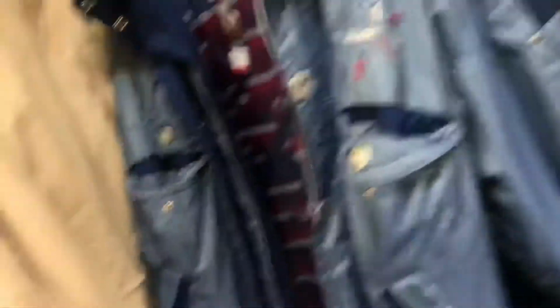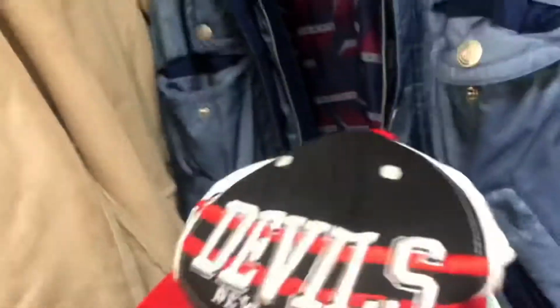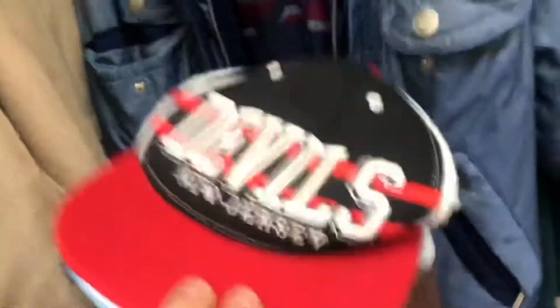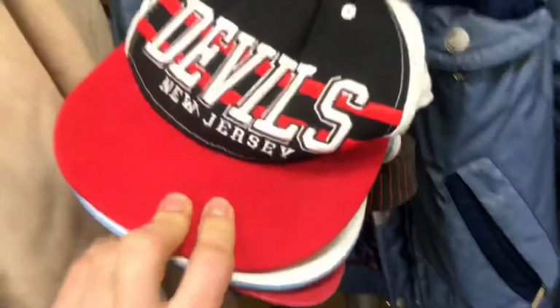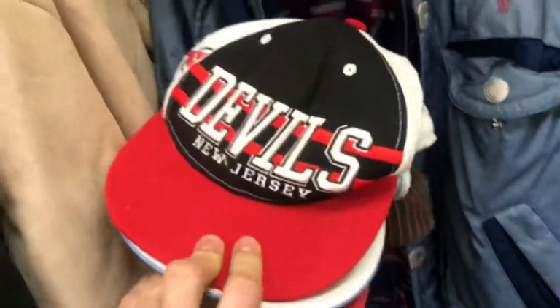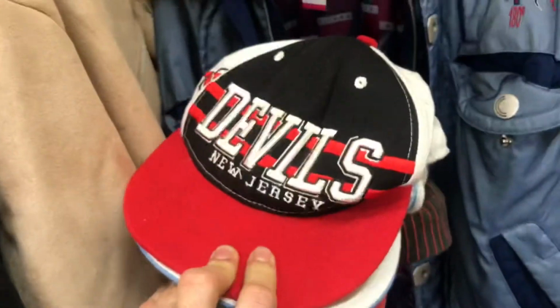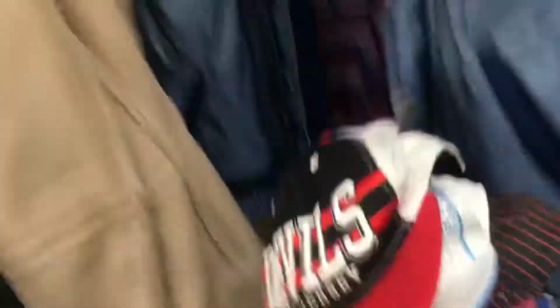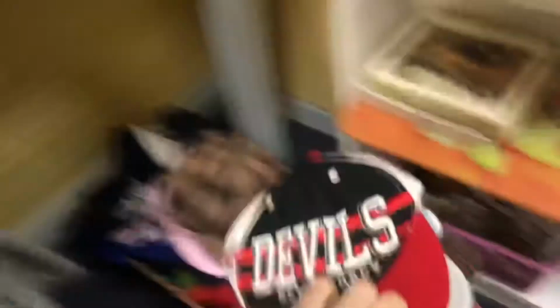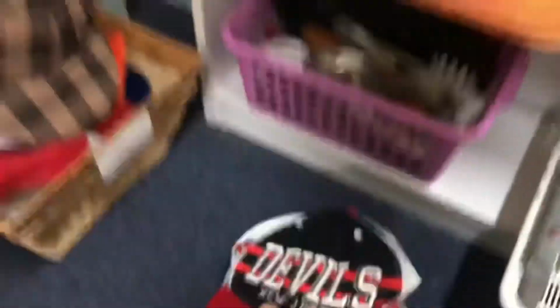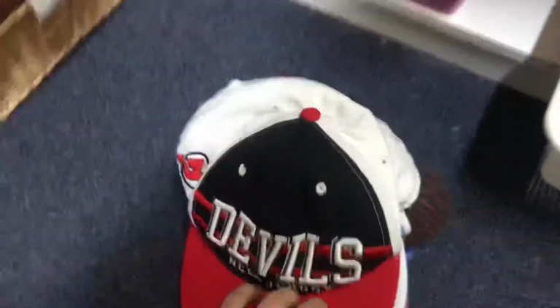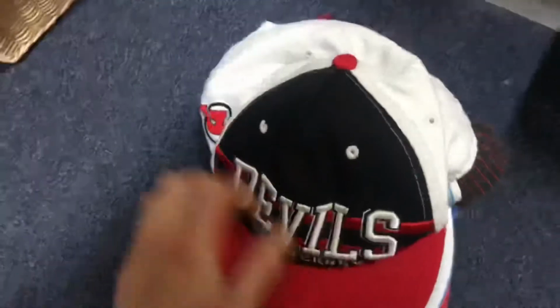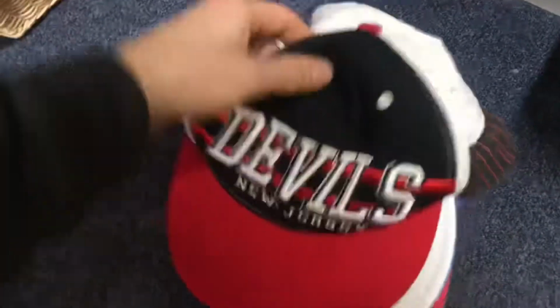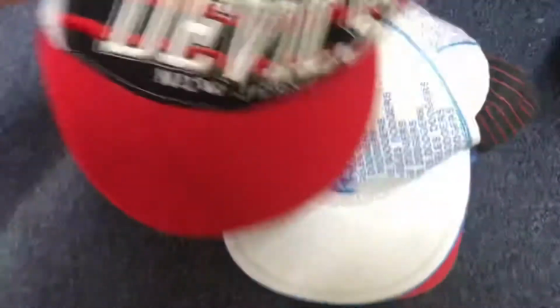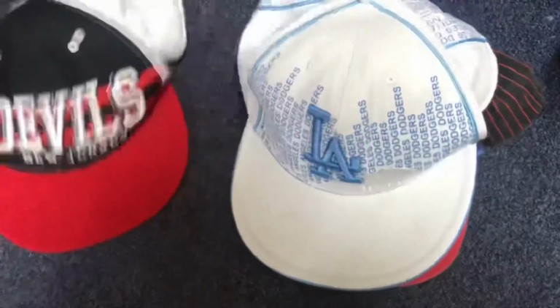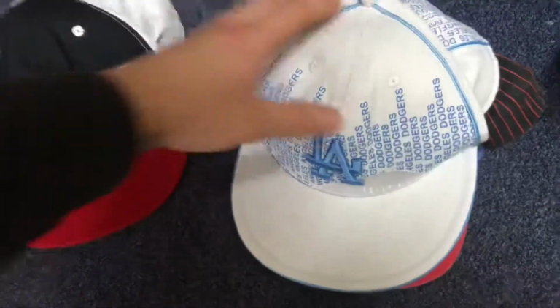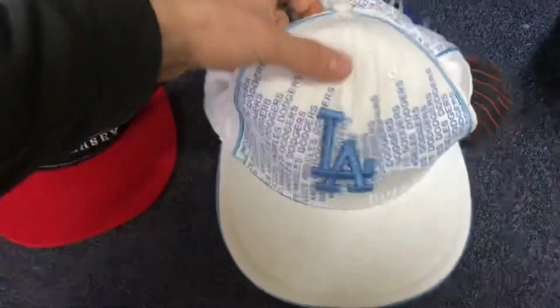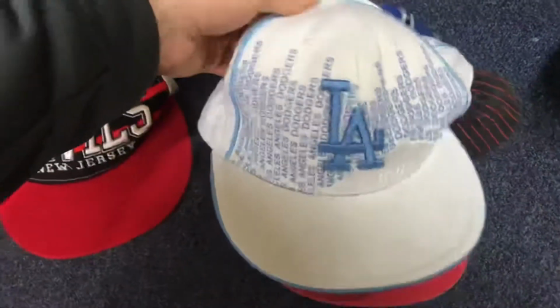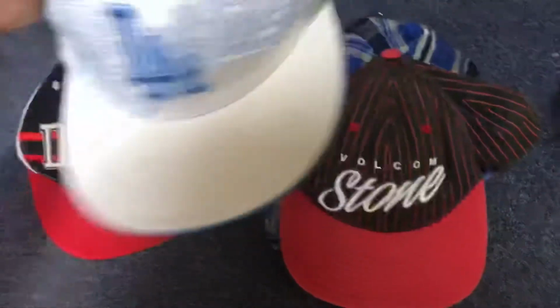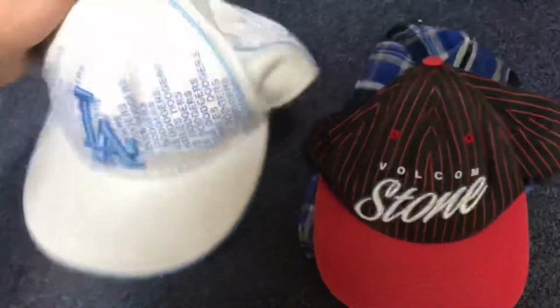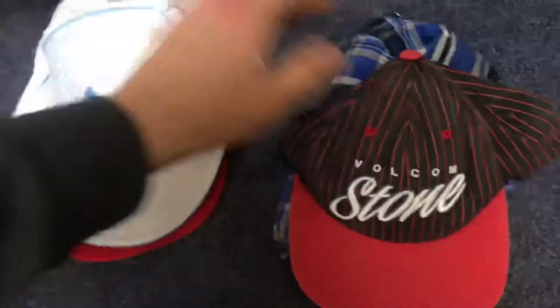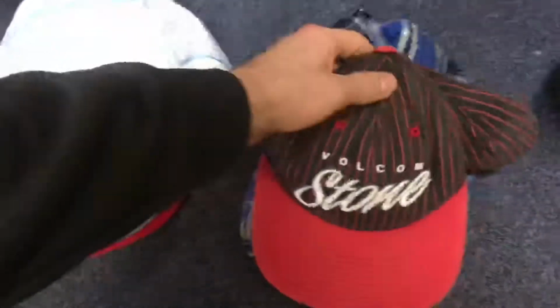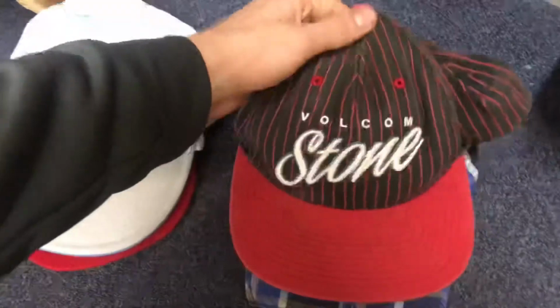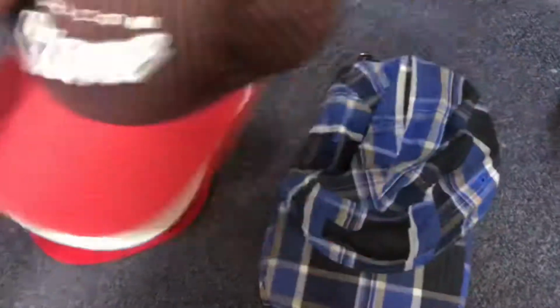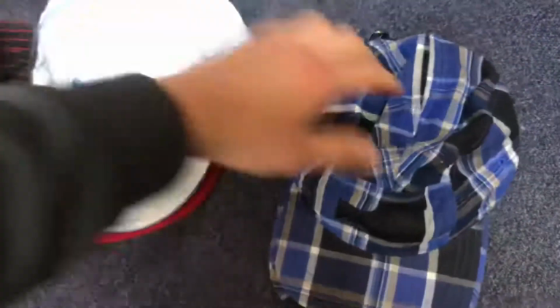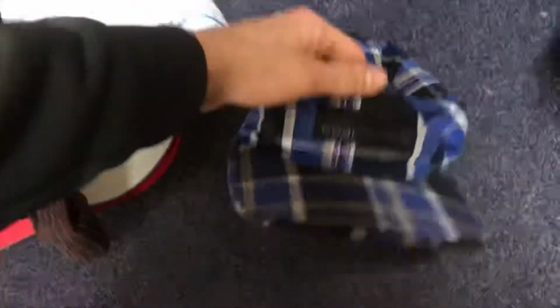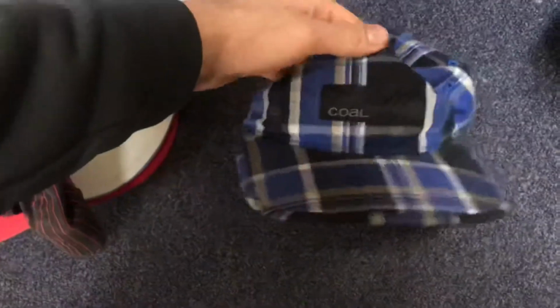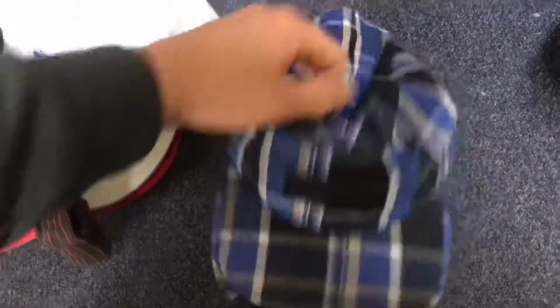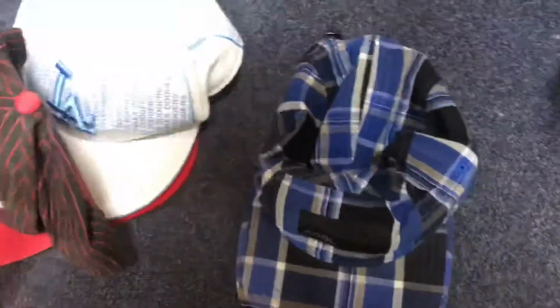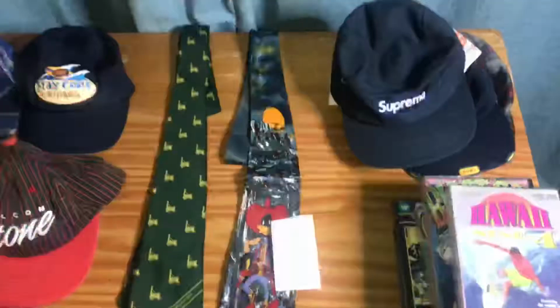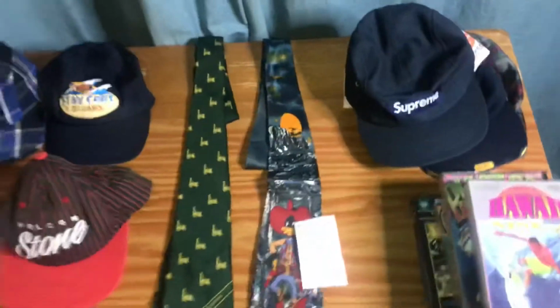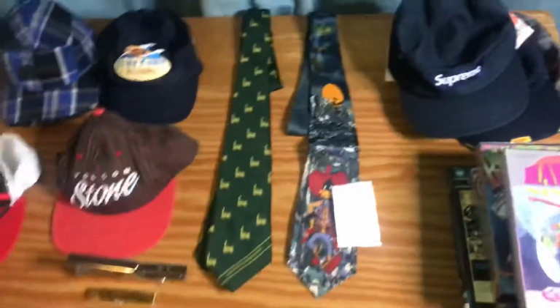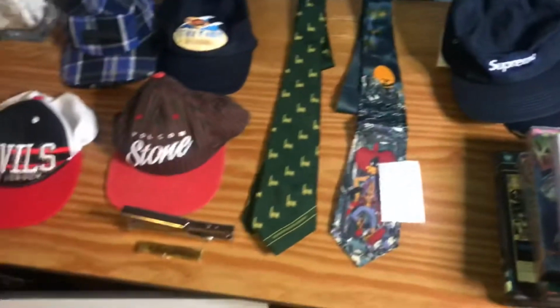I came across some hats — got this Devil's hat, LA Hollywood, and a Volcom Stone and Coal hat.